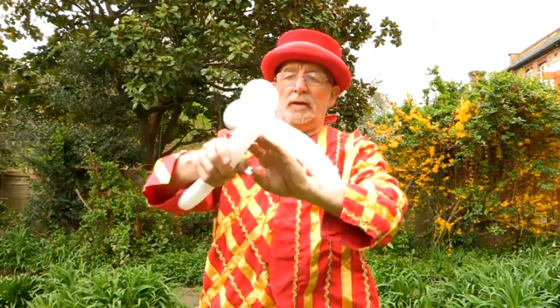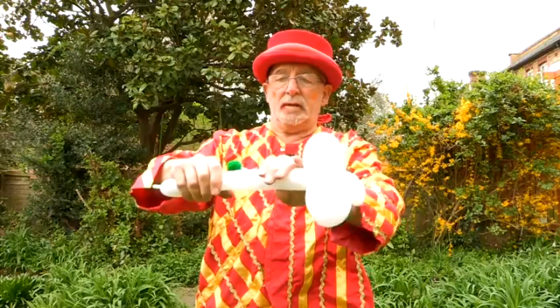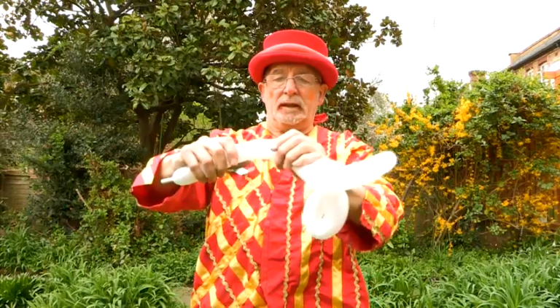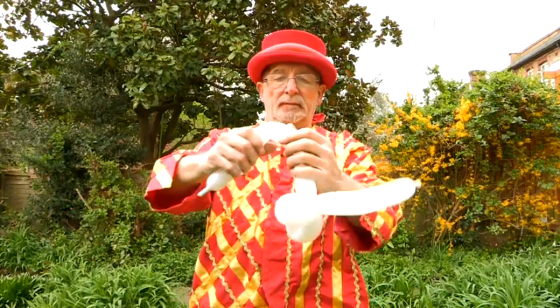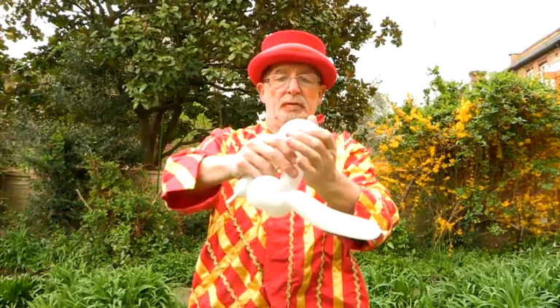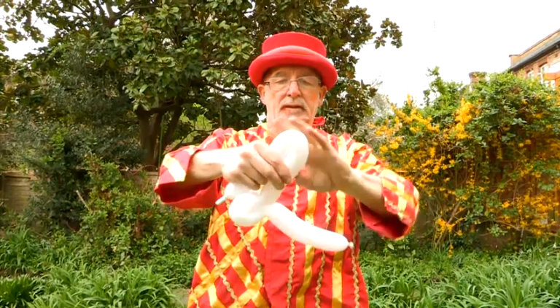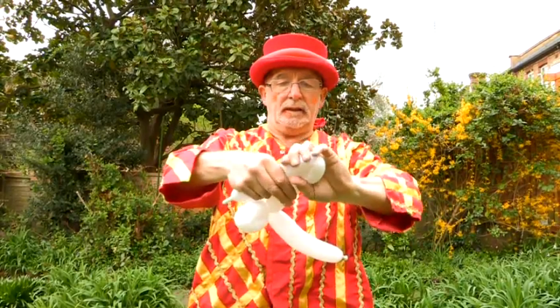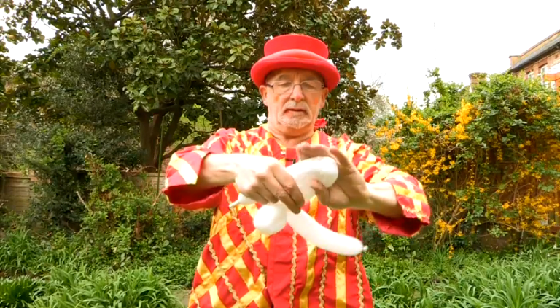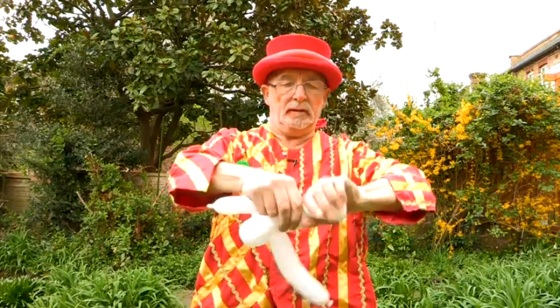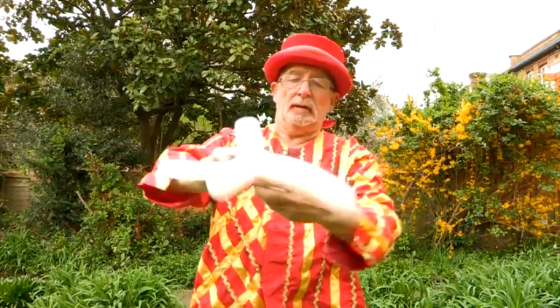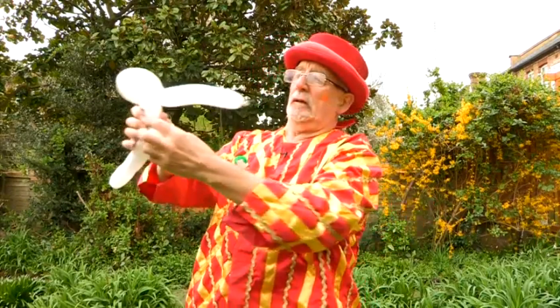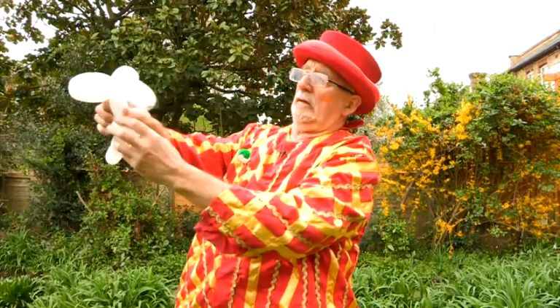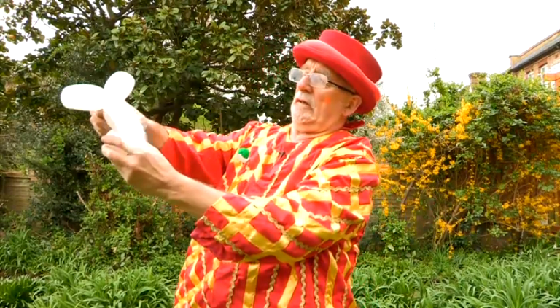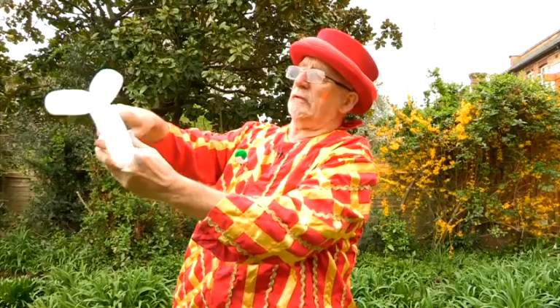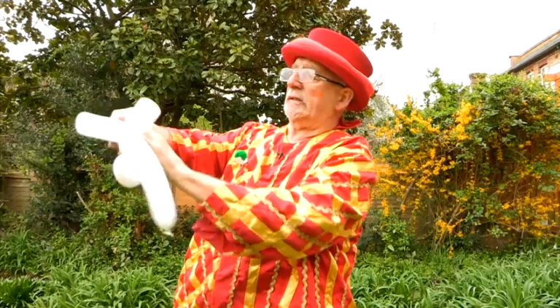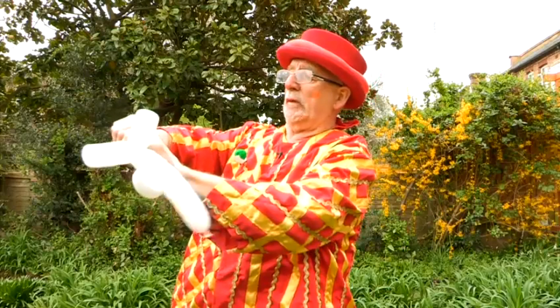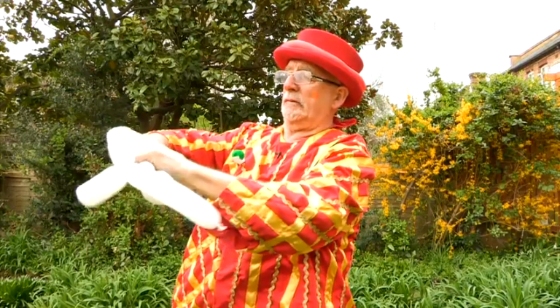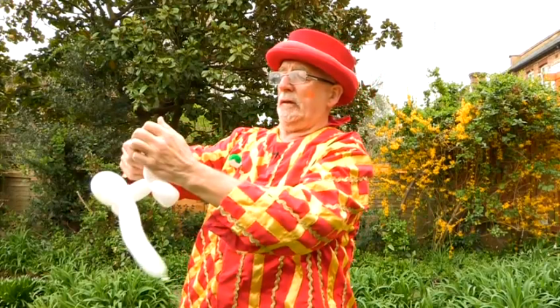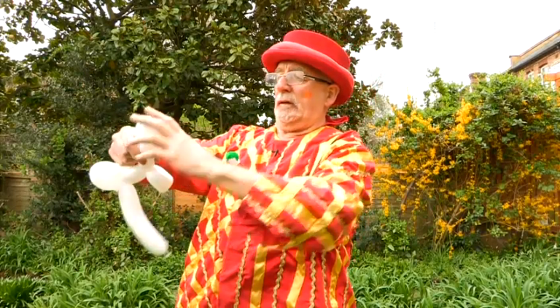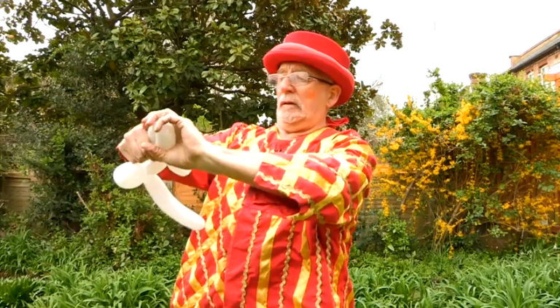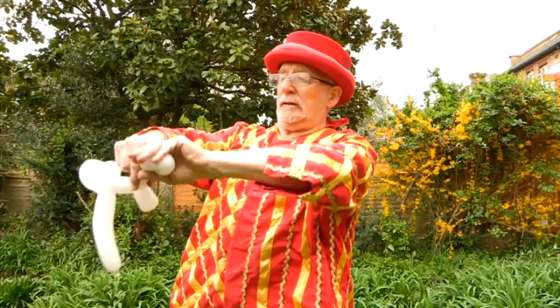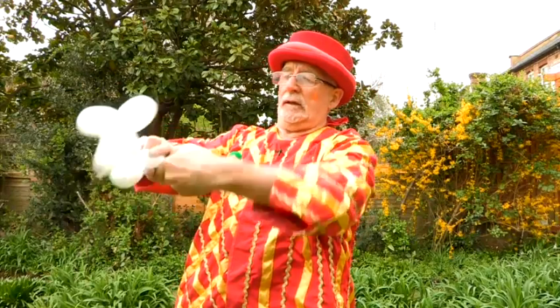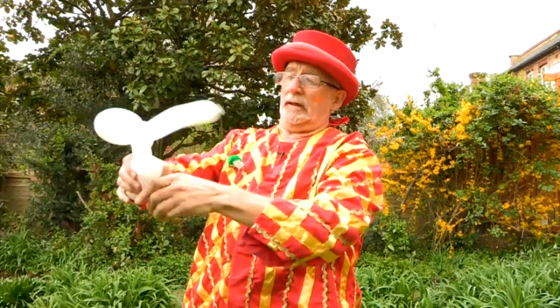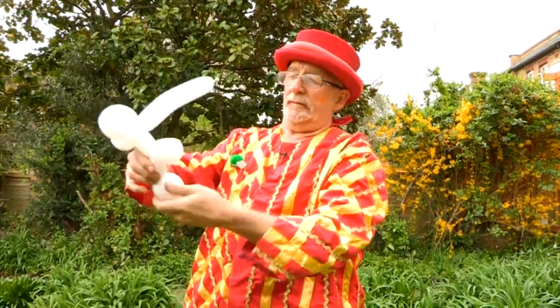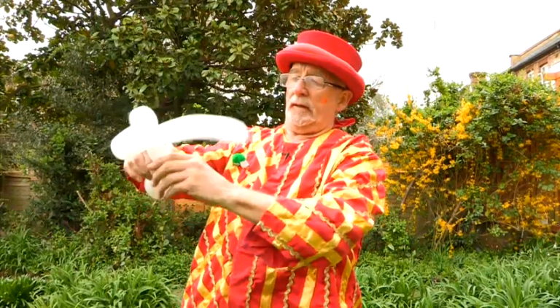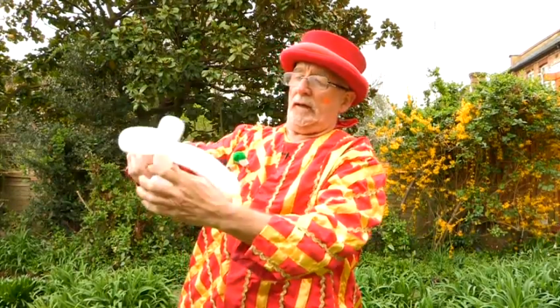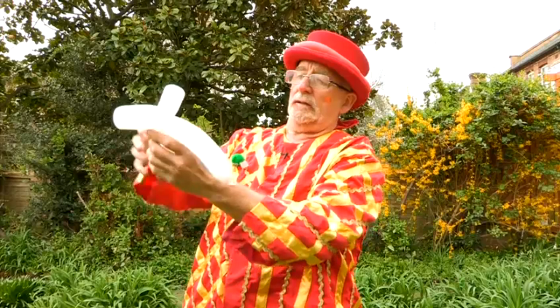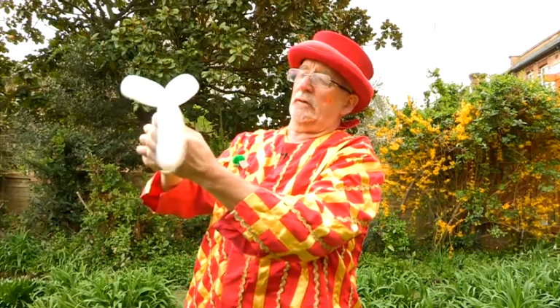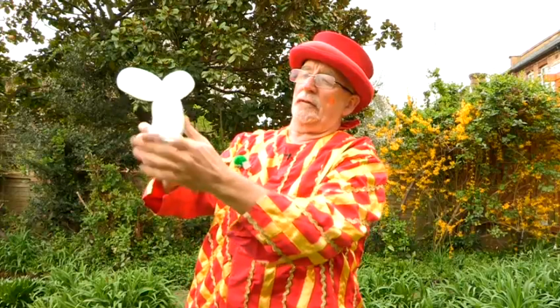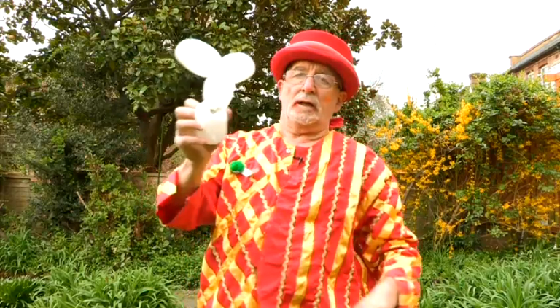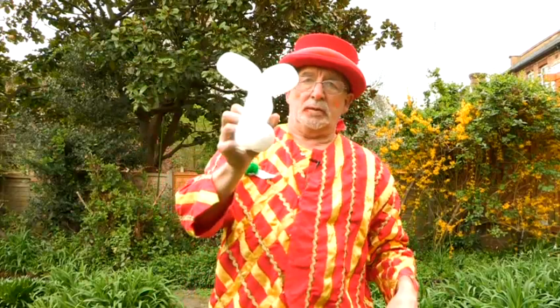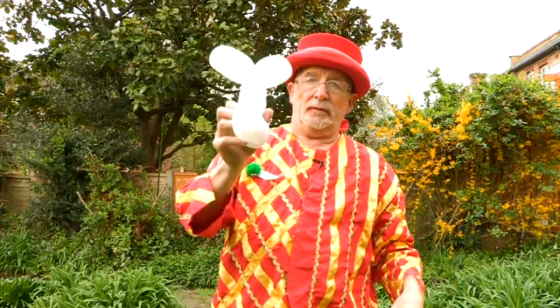Then you make the legs. Twist it like that. And these are fairly simple legs — like that and like that. And there you have a nice blue elephant.